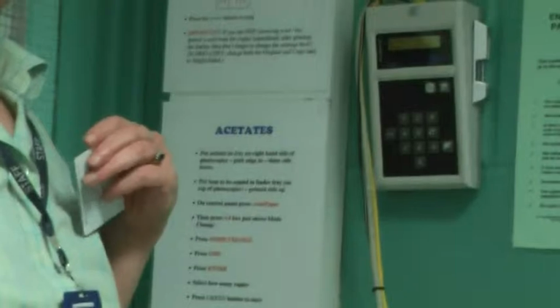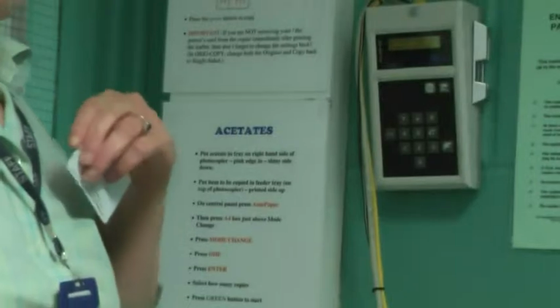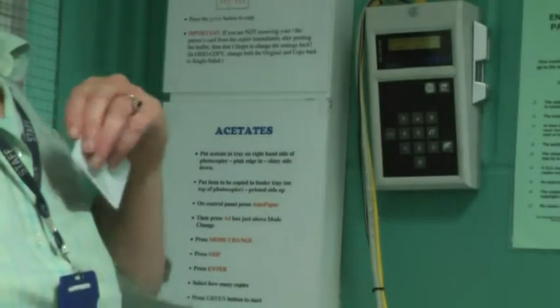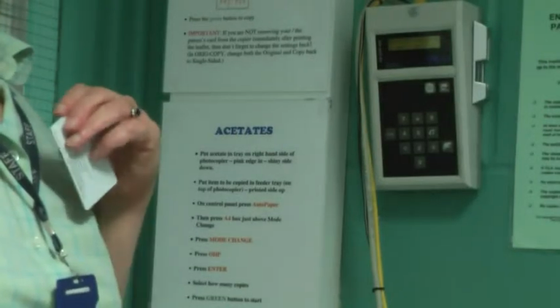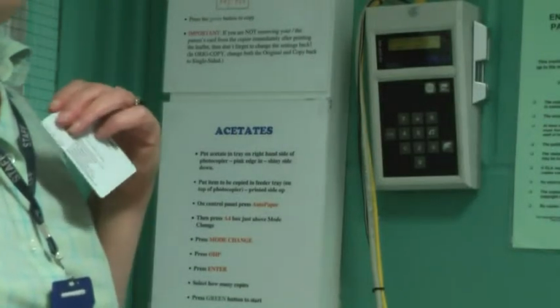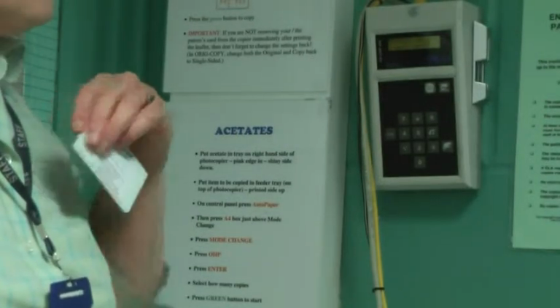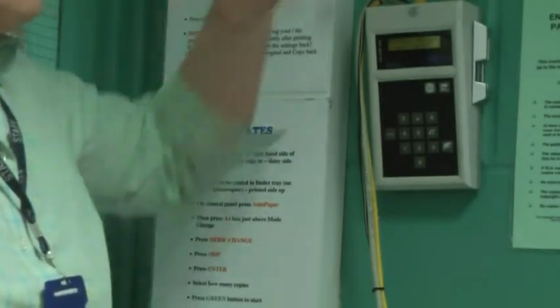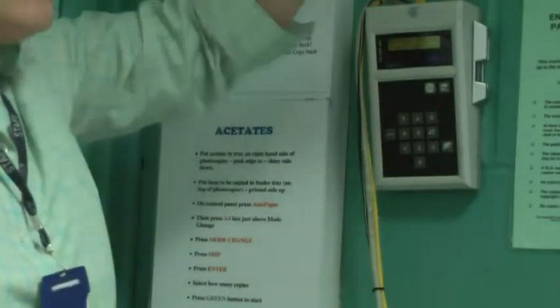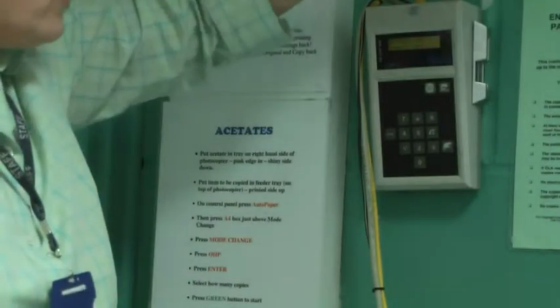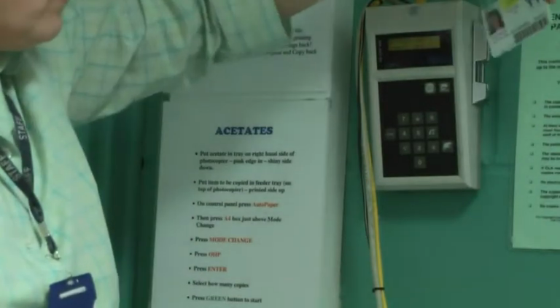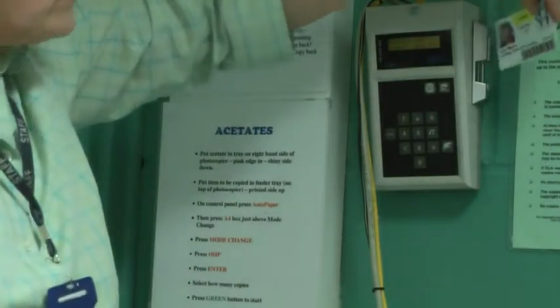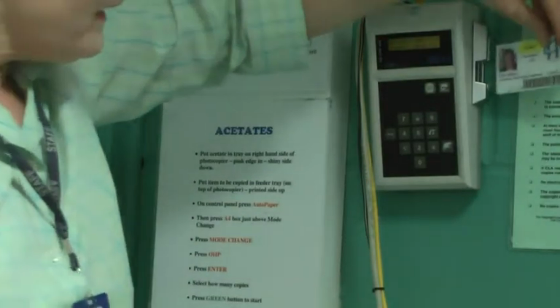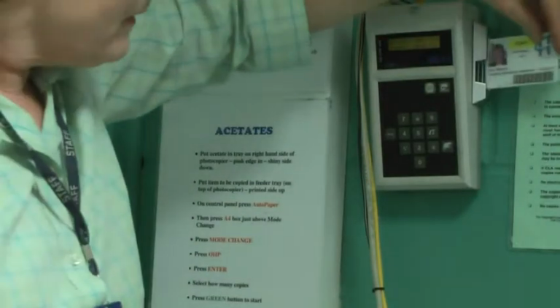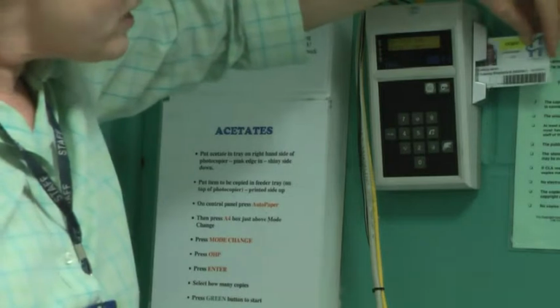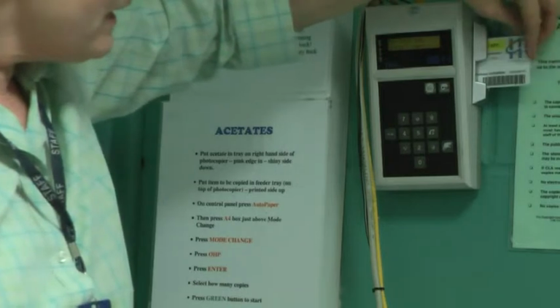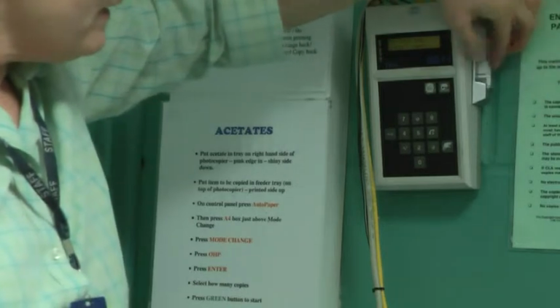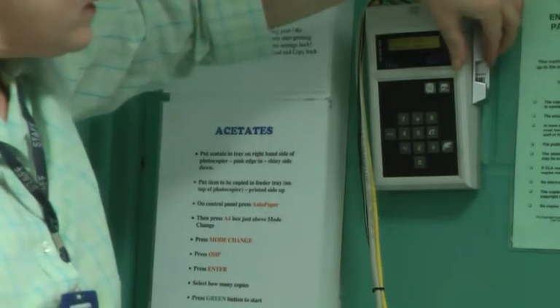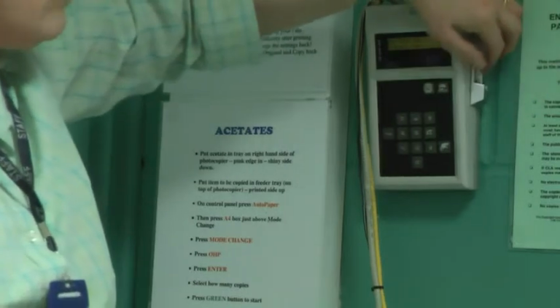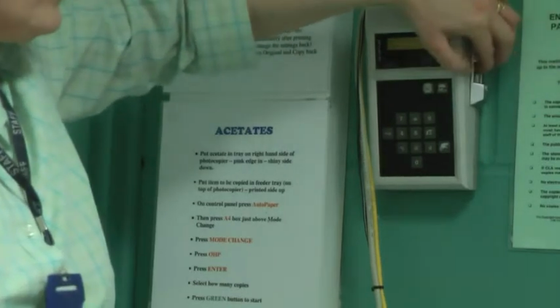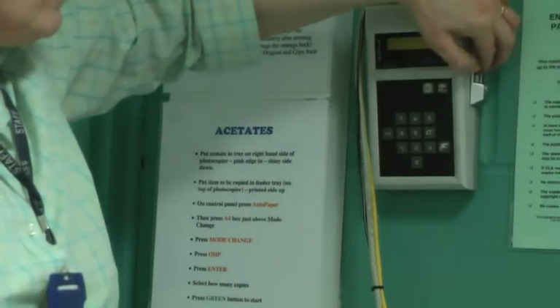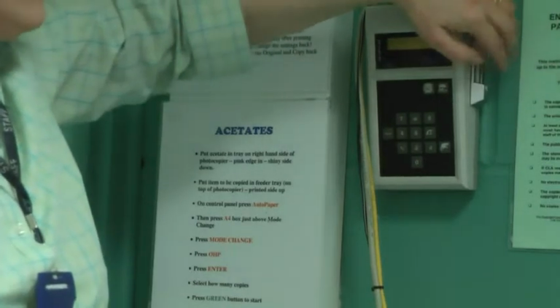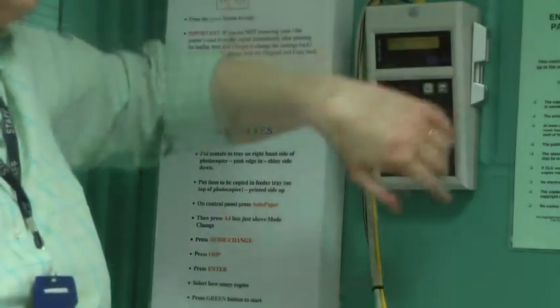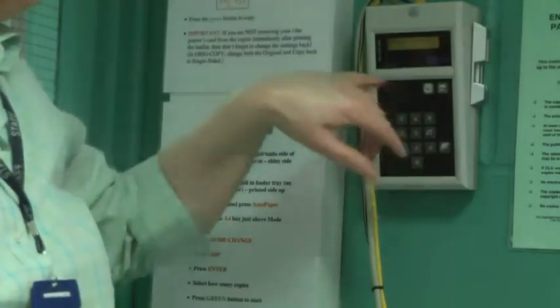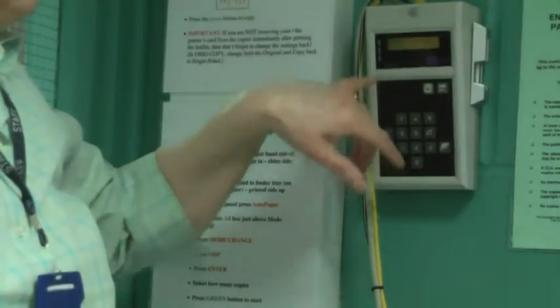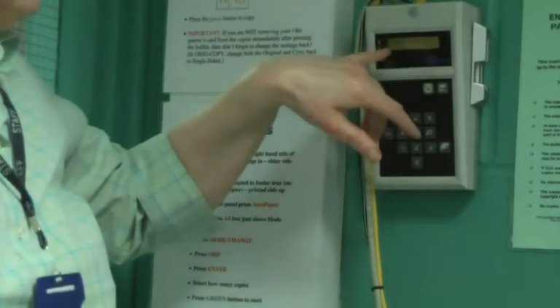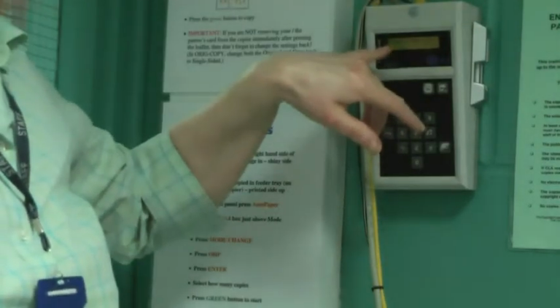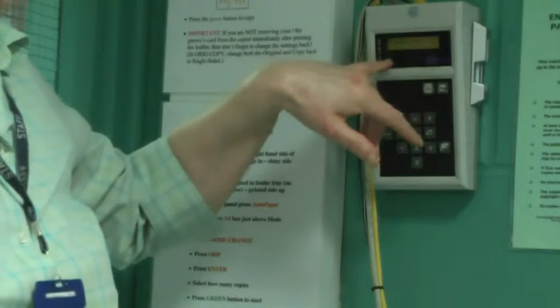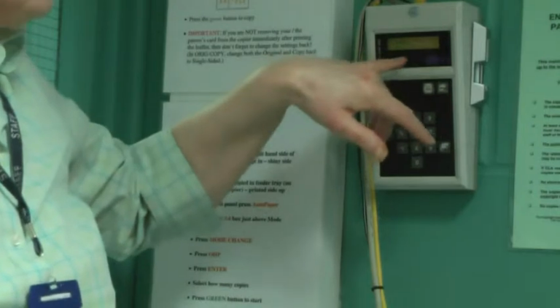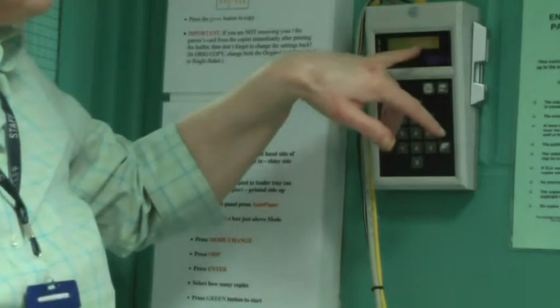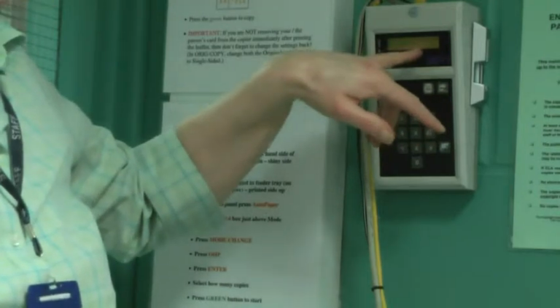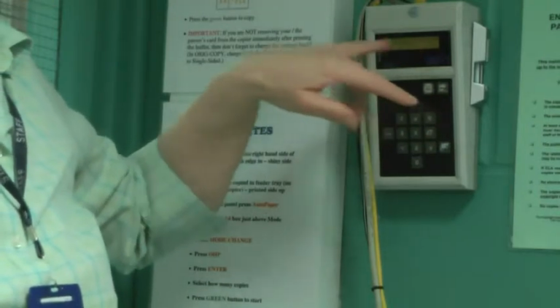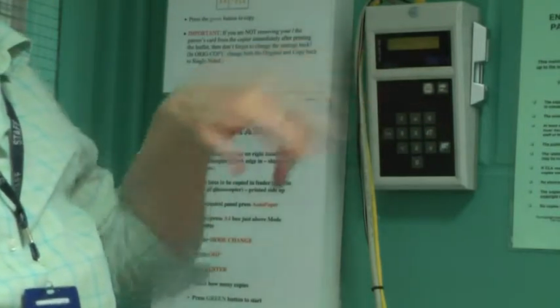Right, to make your copy, put your card in the machine here, press it right in, it will then show your credits on the display here.